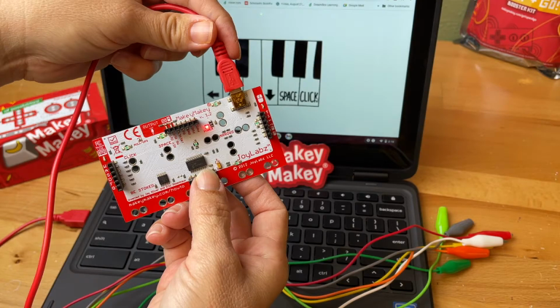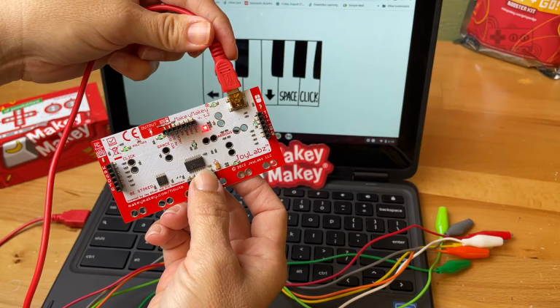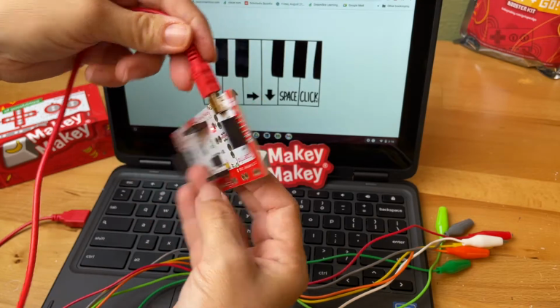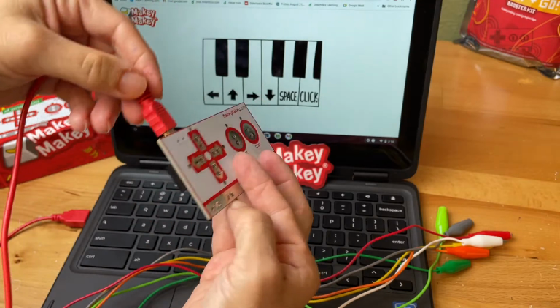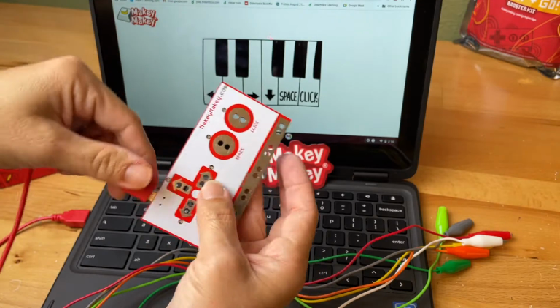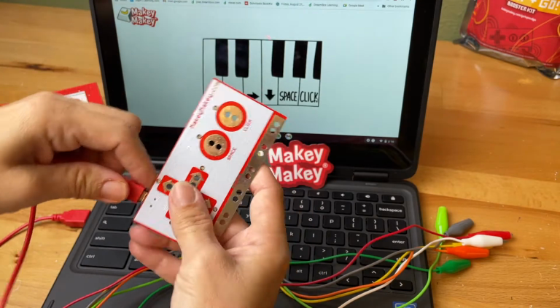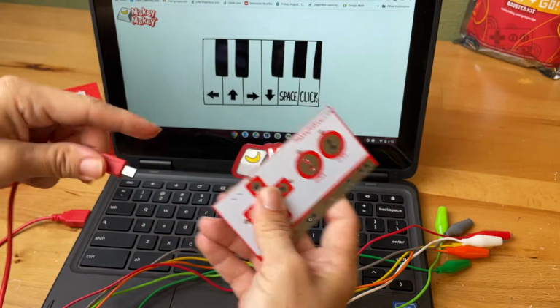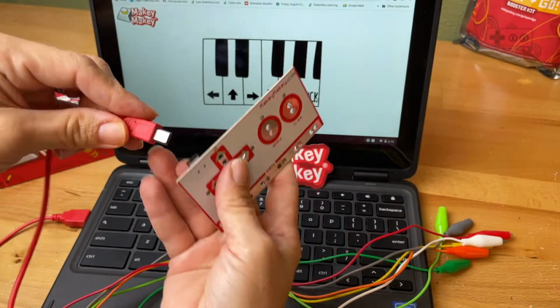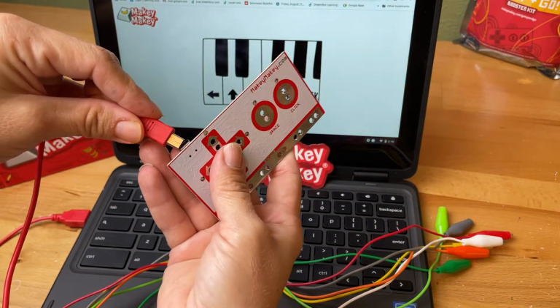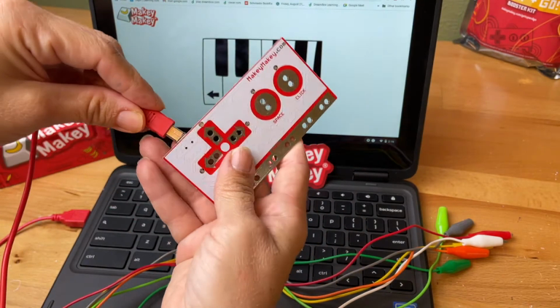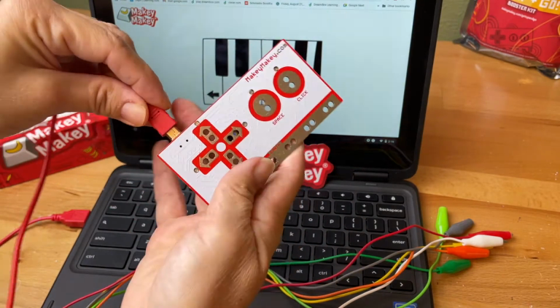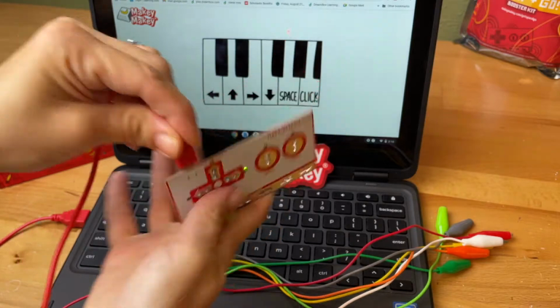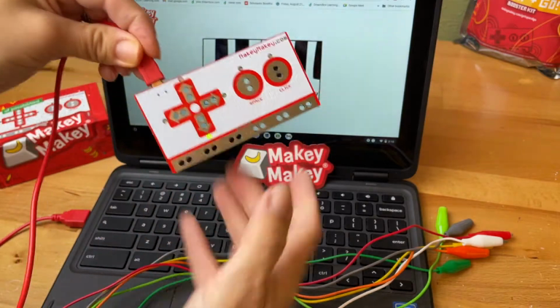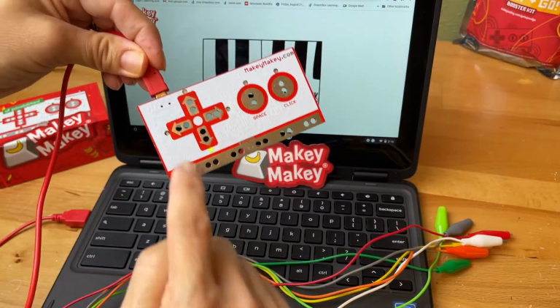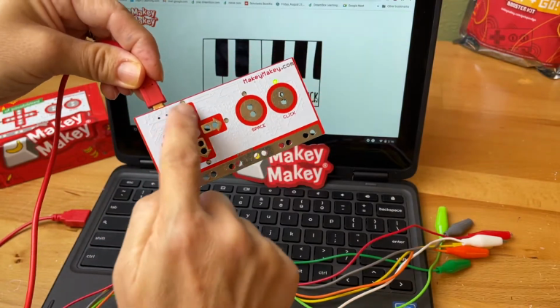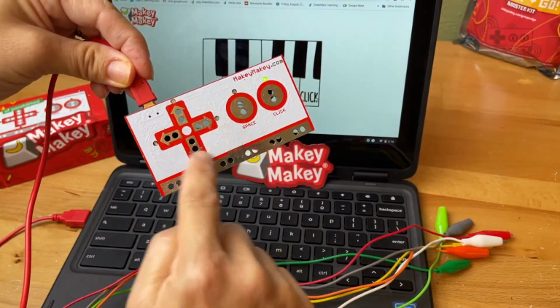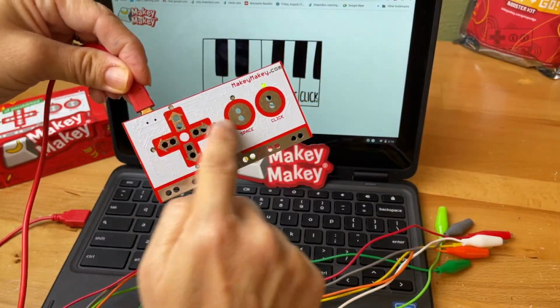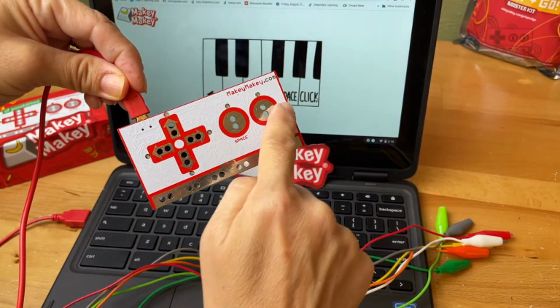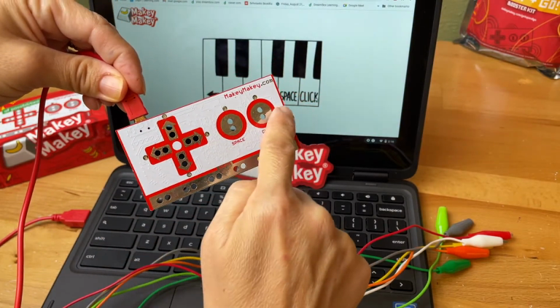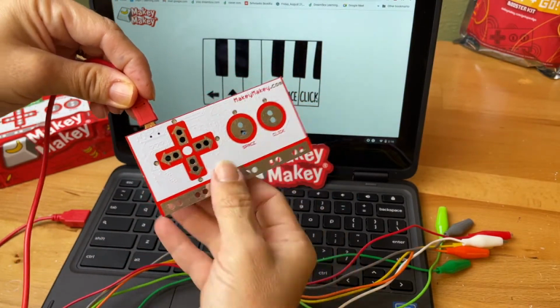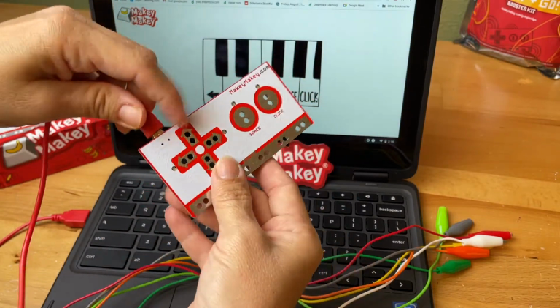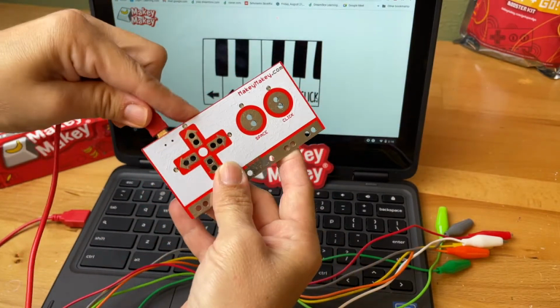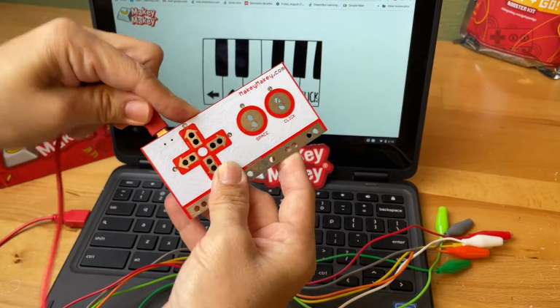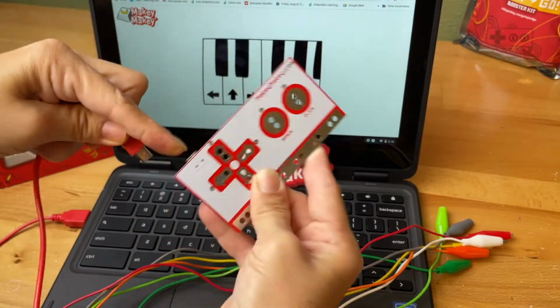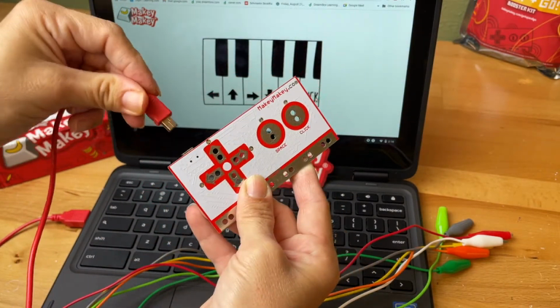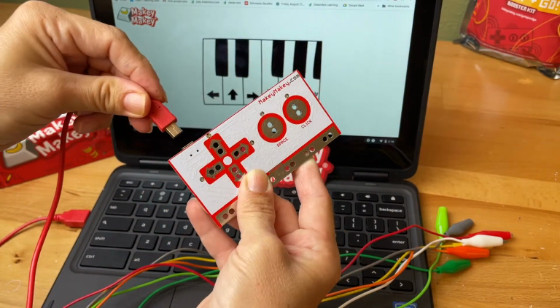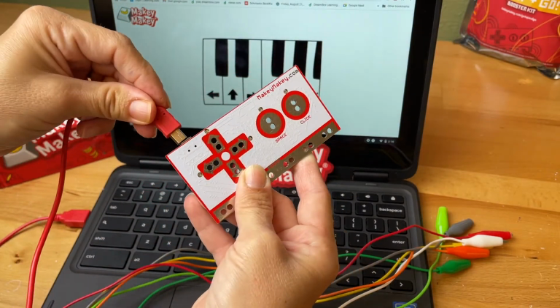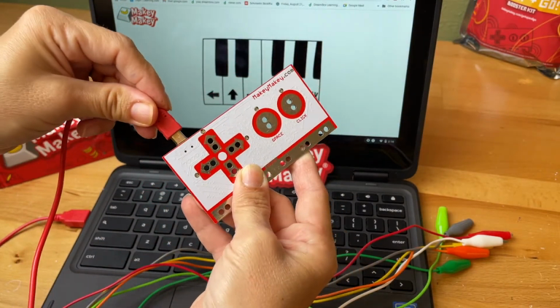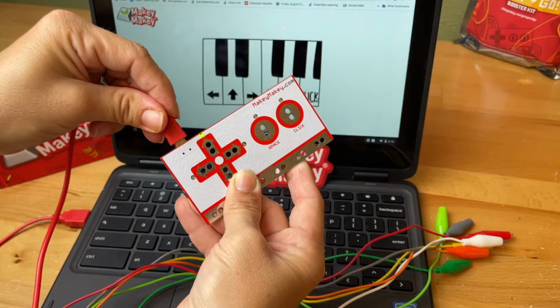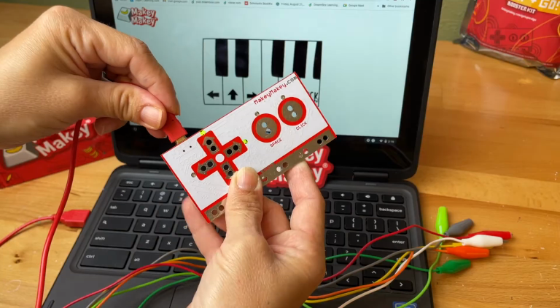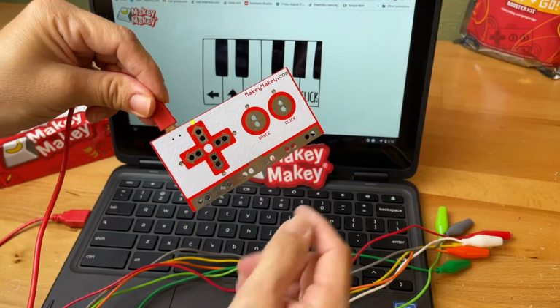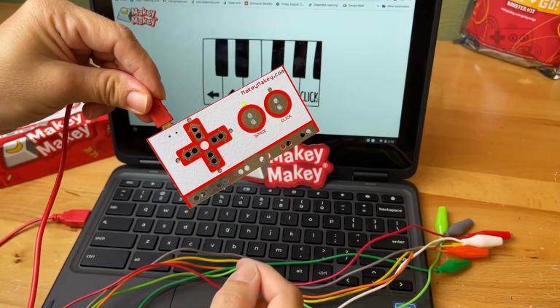Just to show you what that front sequence looks like, all the lights flash in sequence indicating that the board is checking all the connections. If those are all working, that's great.